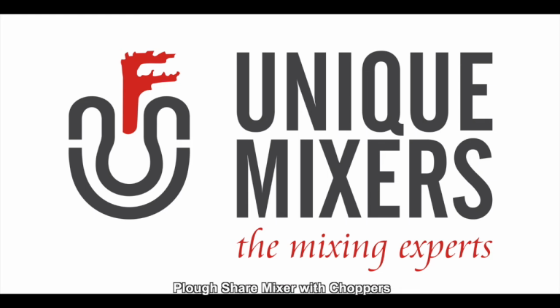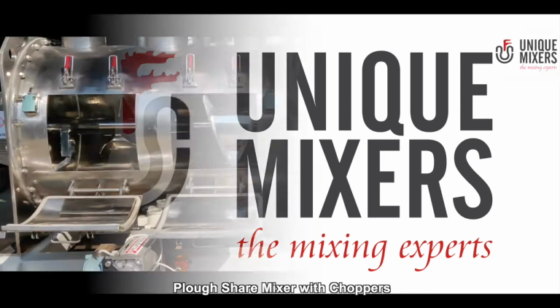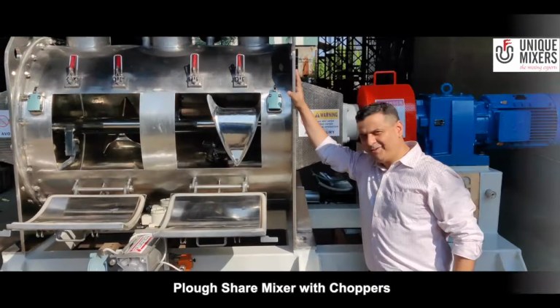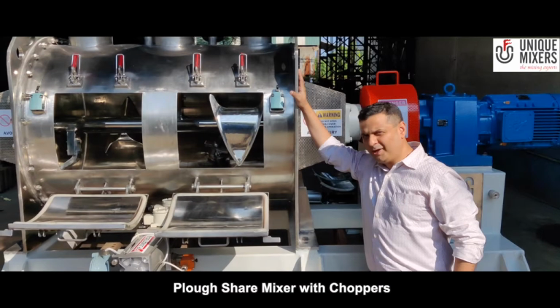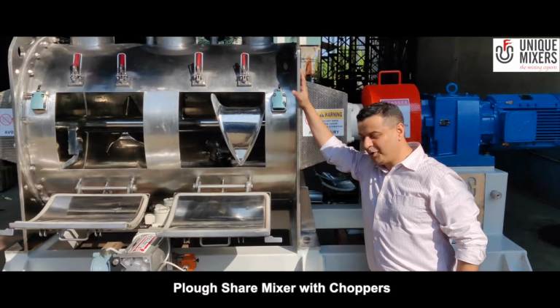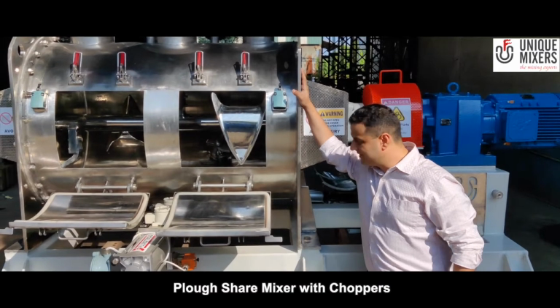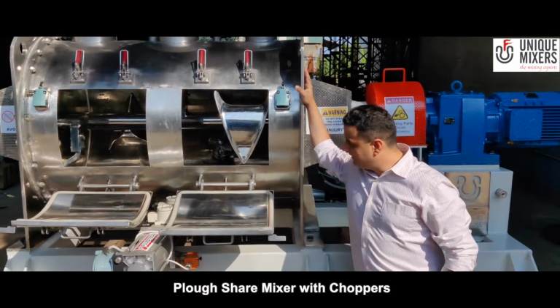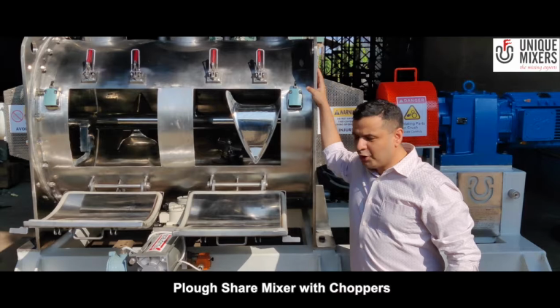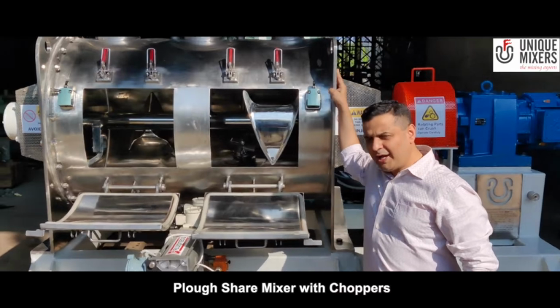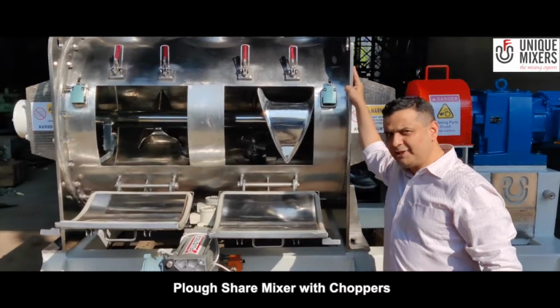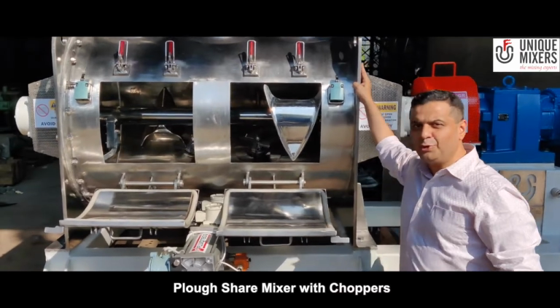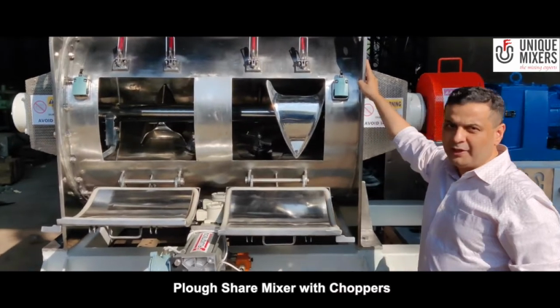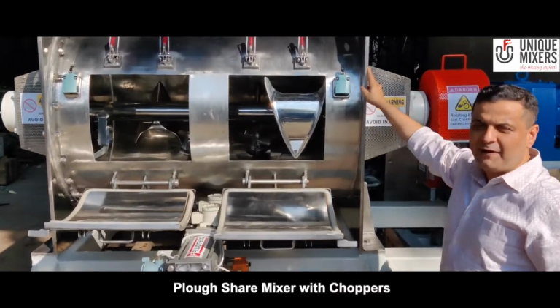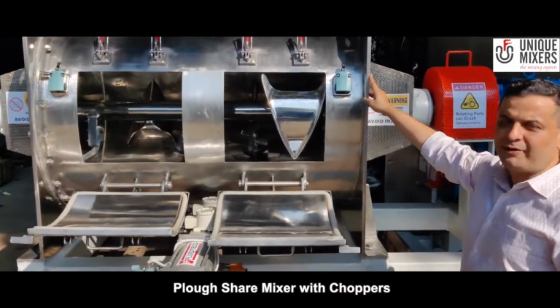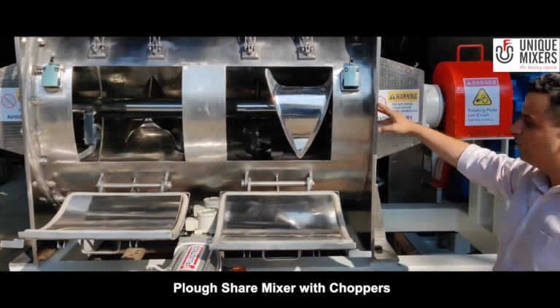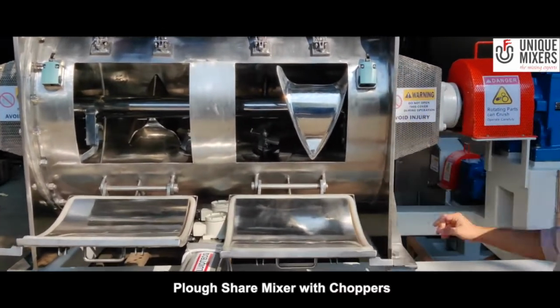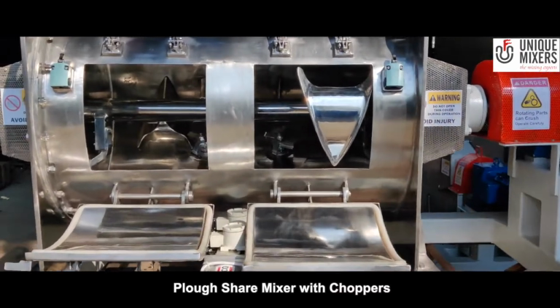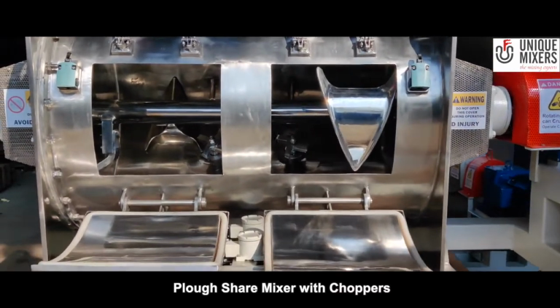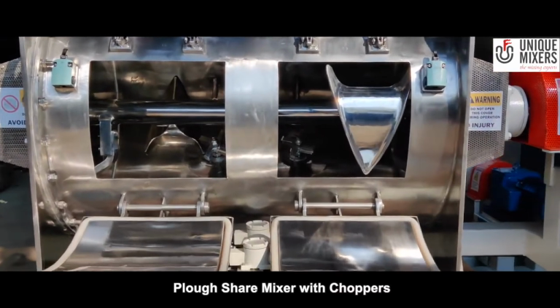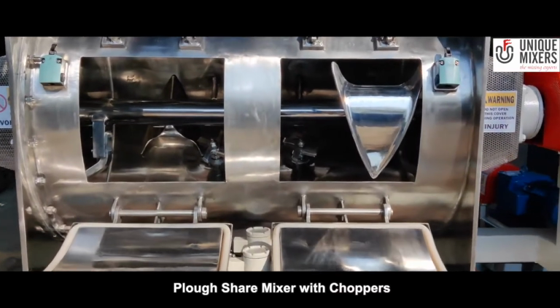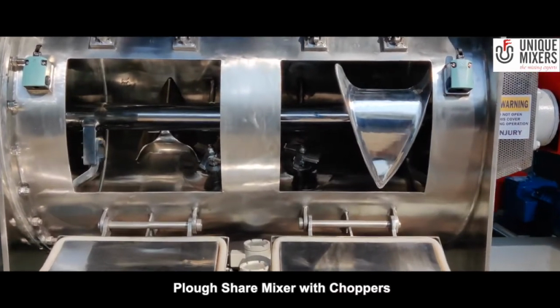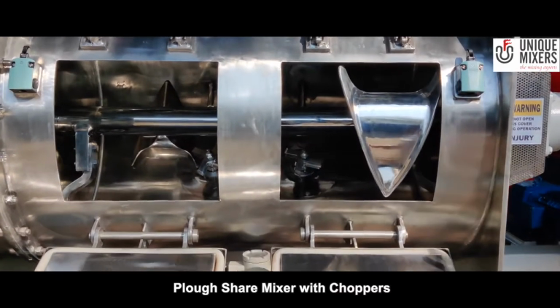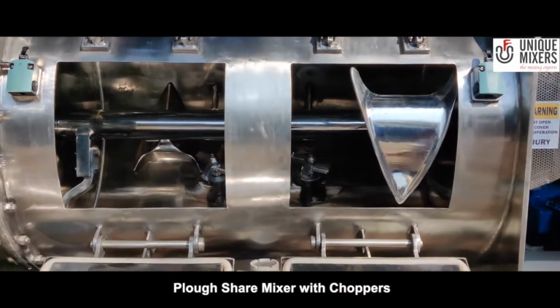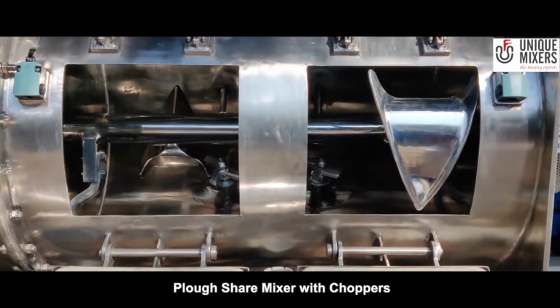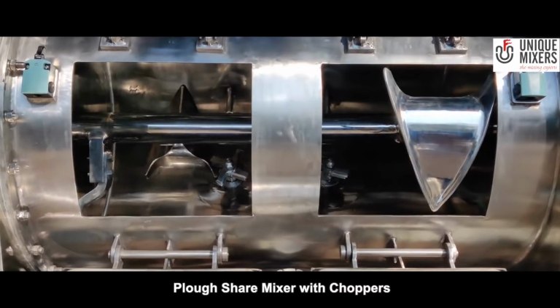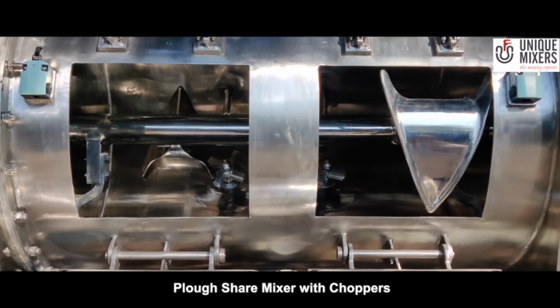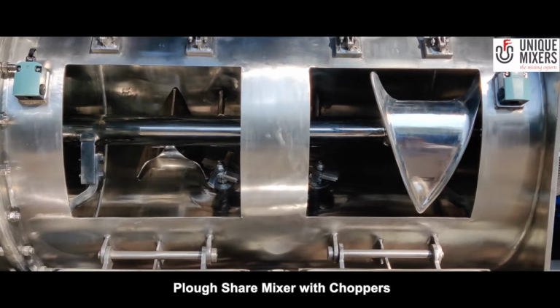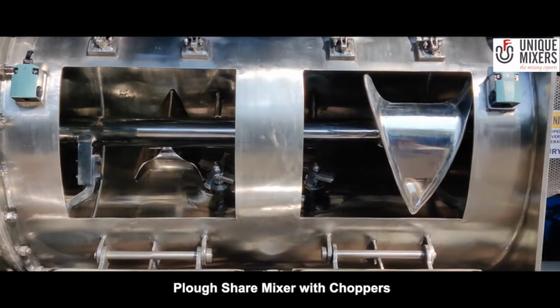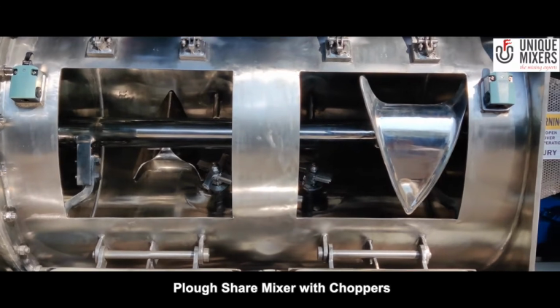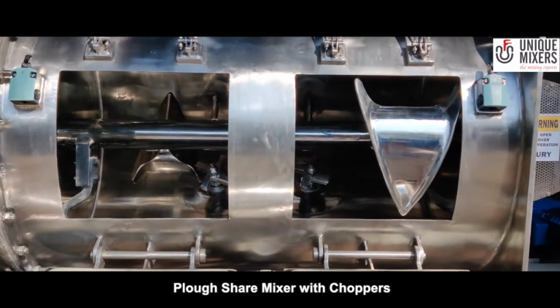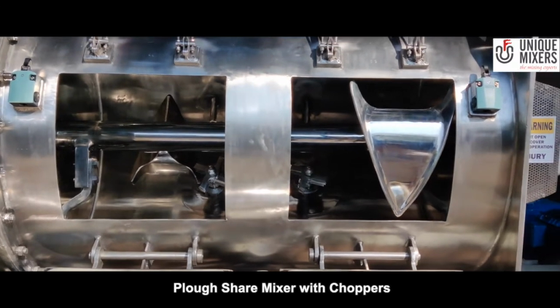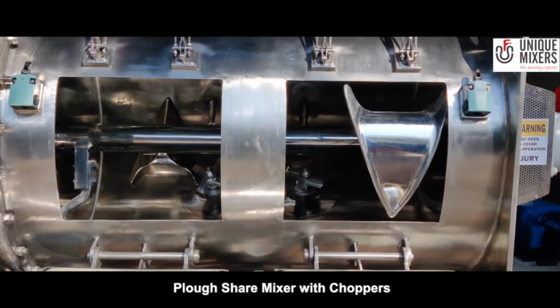Hi, welcome to Unique Mixers. Today I present to you the 500-liter working capacity cloud-share mixer. This particular cloud-share mixer is built for the agrochemical industry.